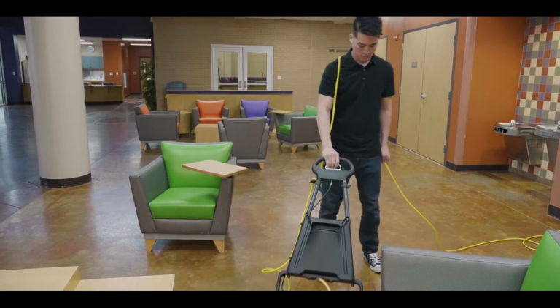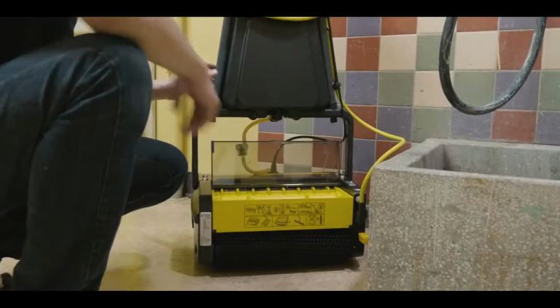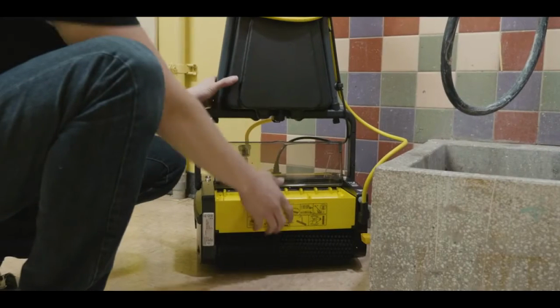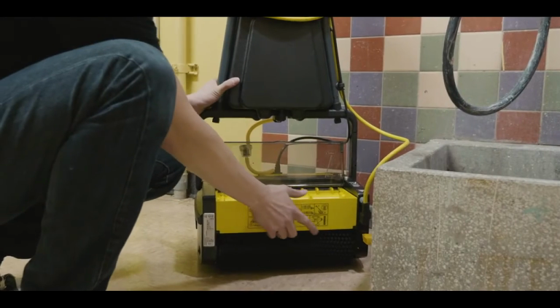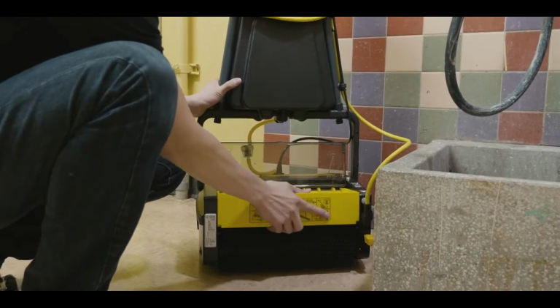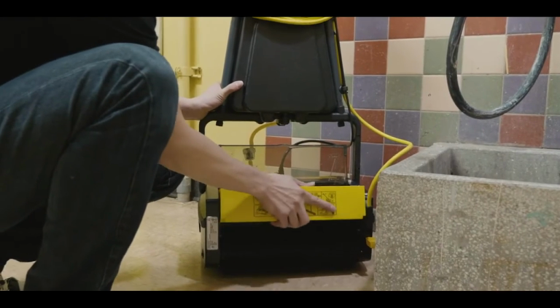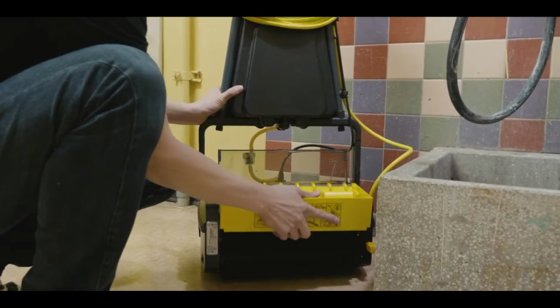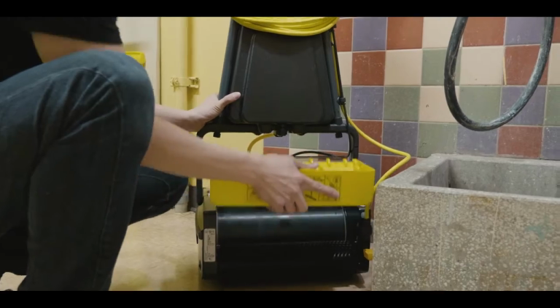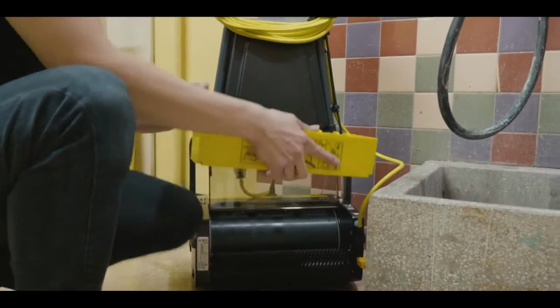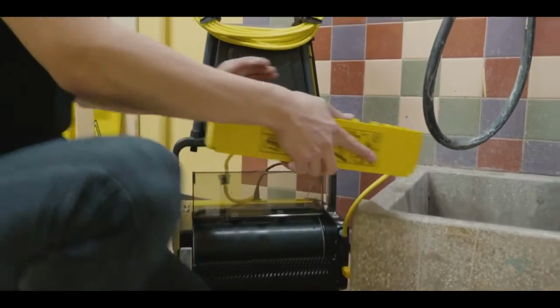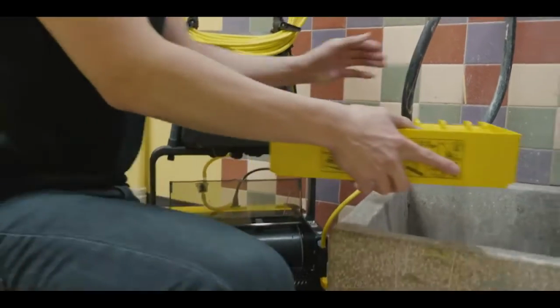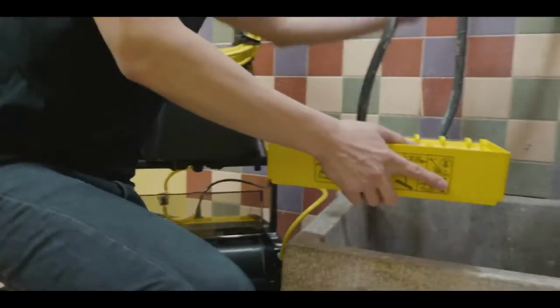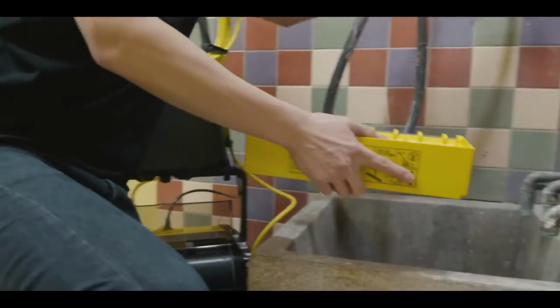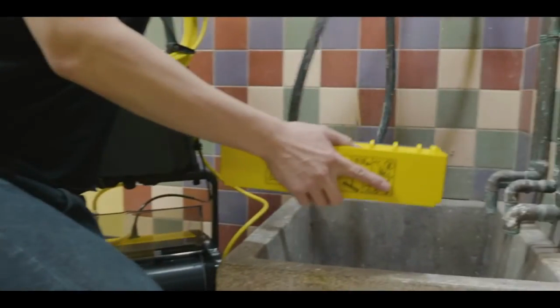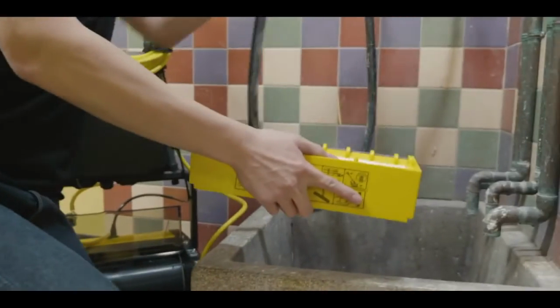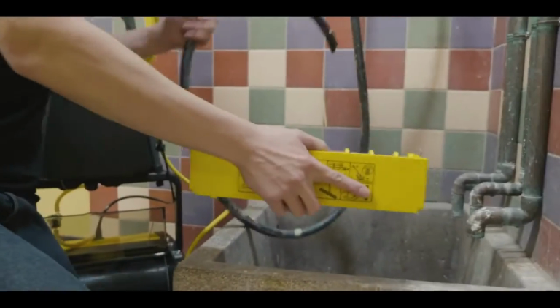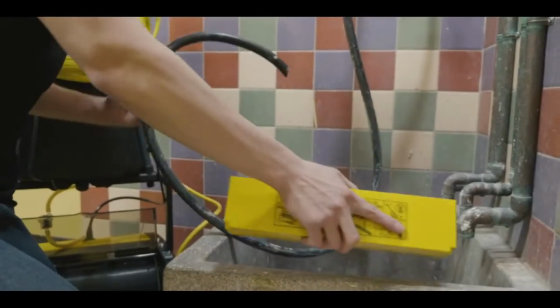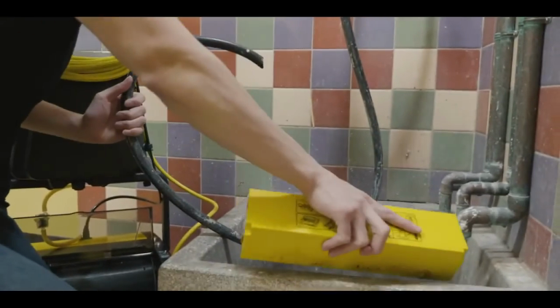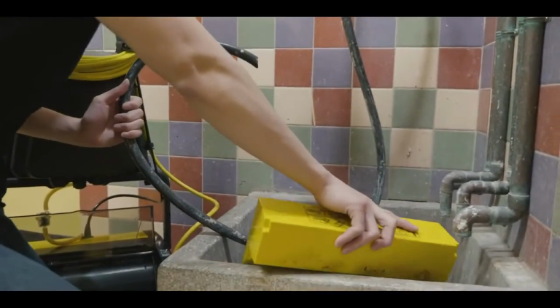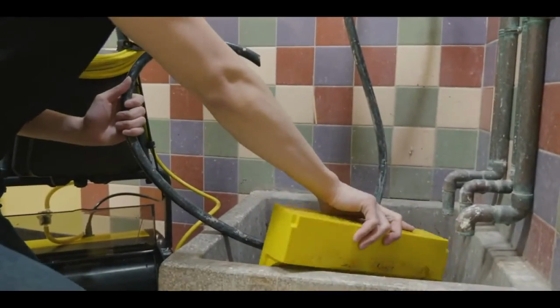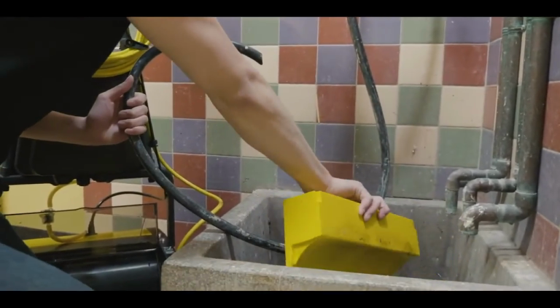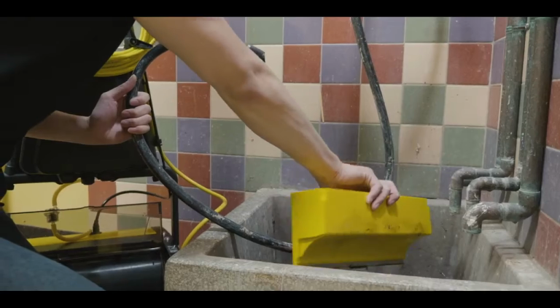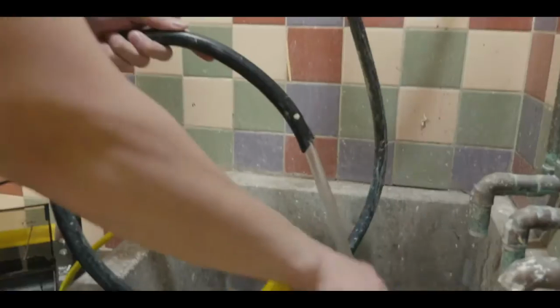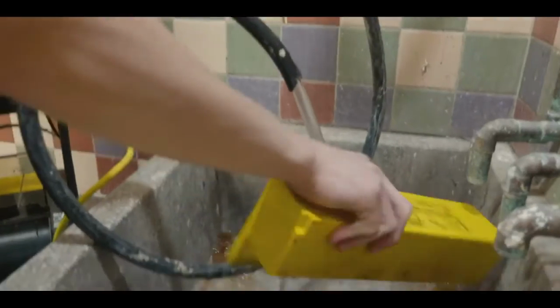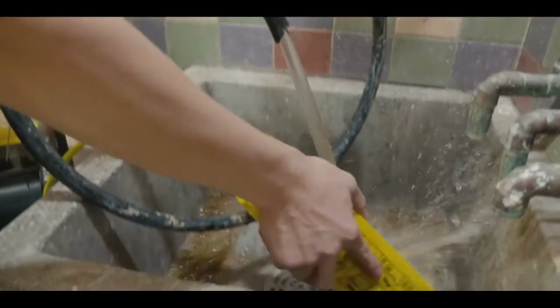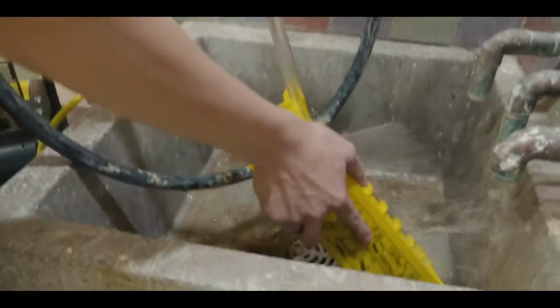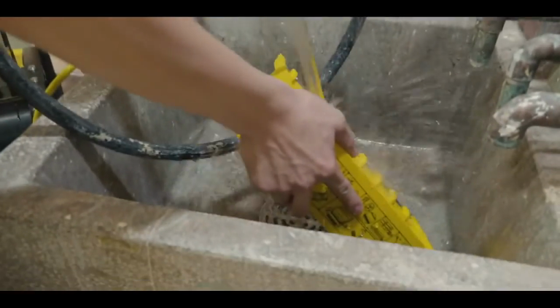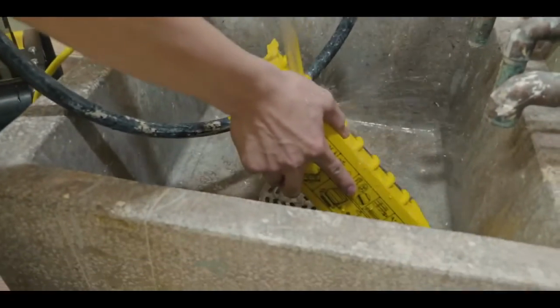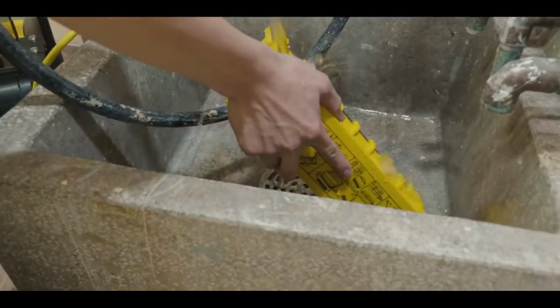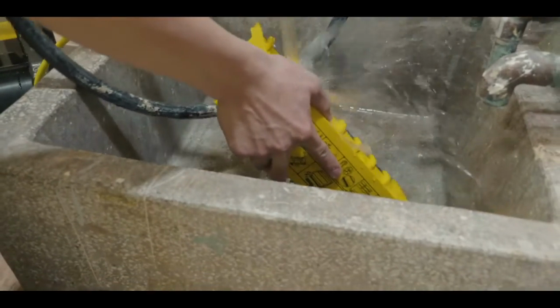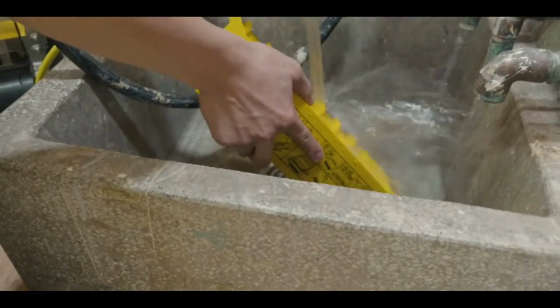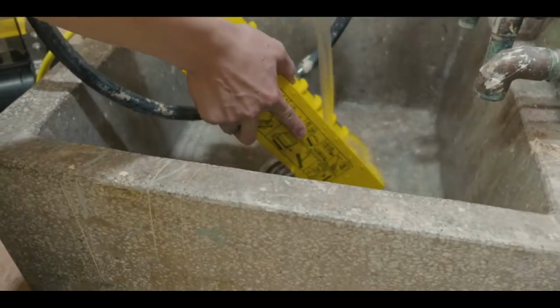Empty the recovery tank as needed by lifting the cover and pulling out the tray. When cleaning is complete, rinse out the solution and recovery tanks.